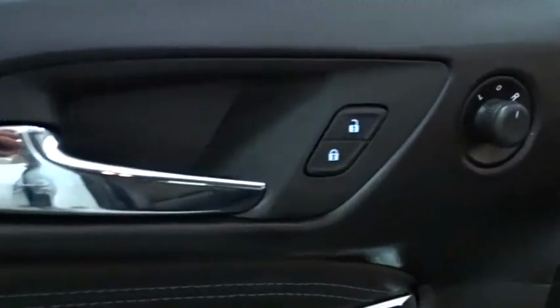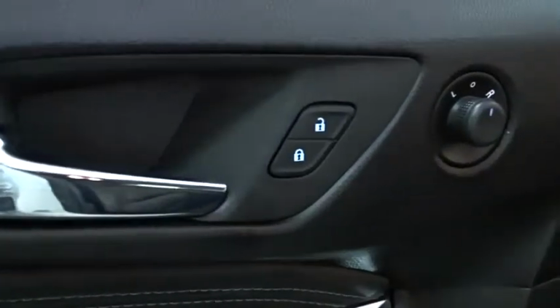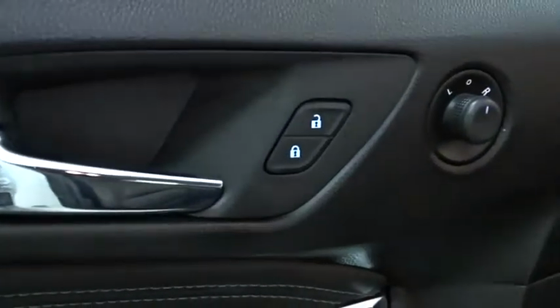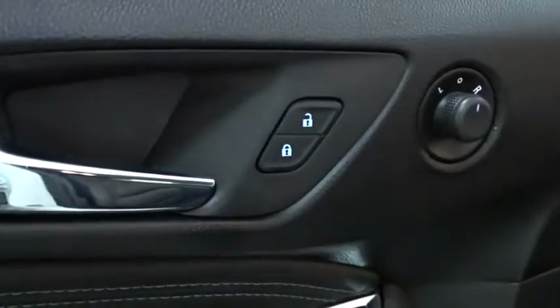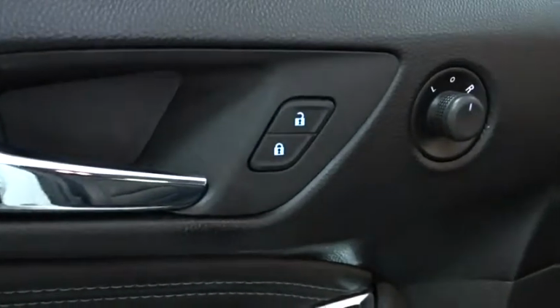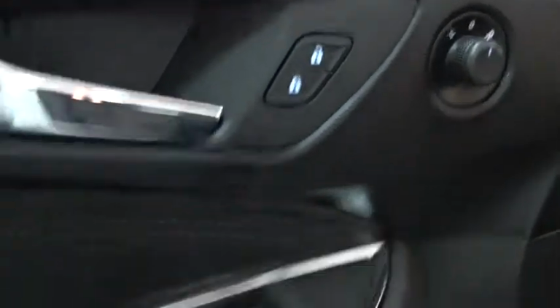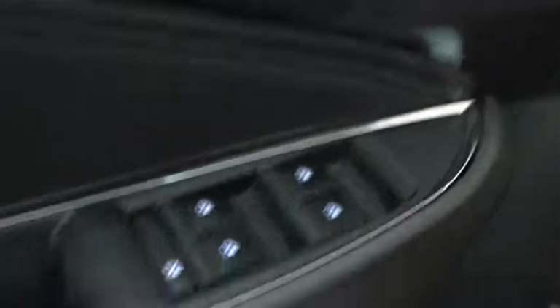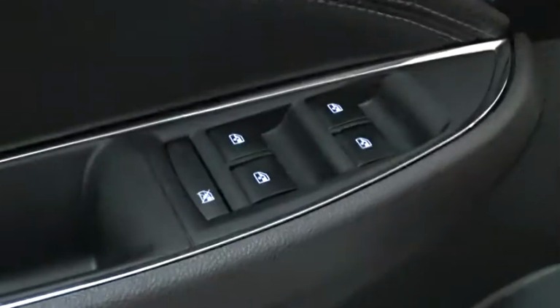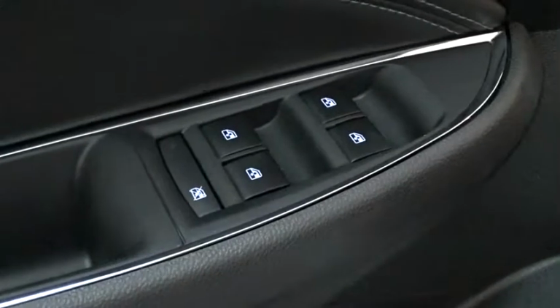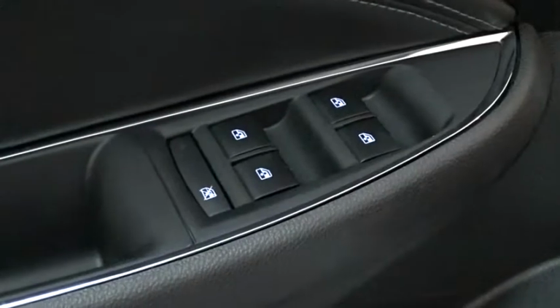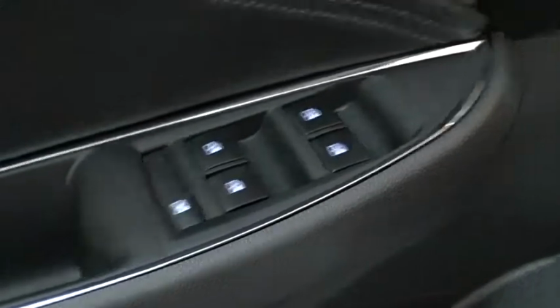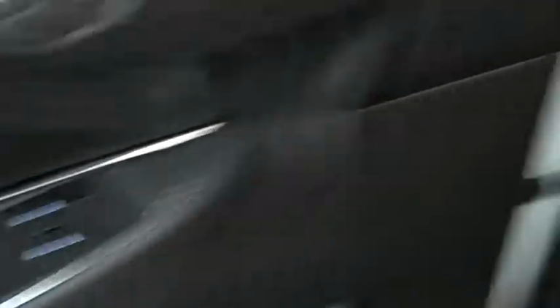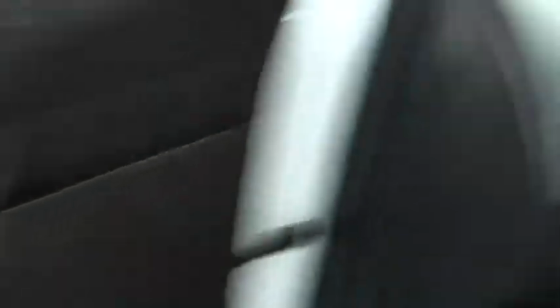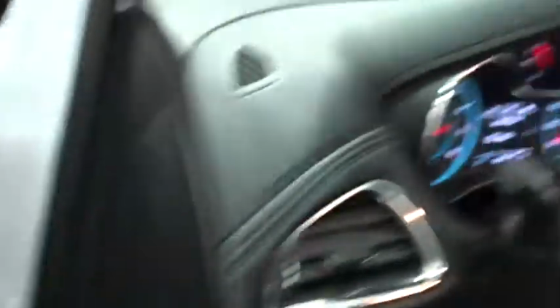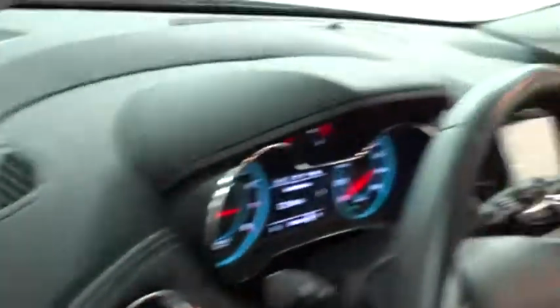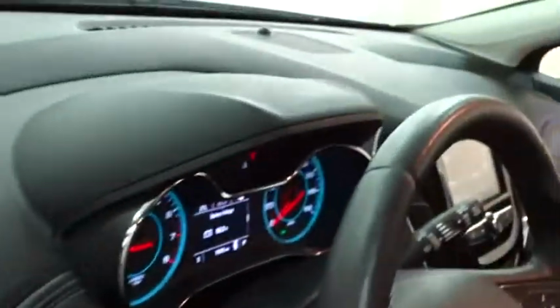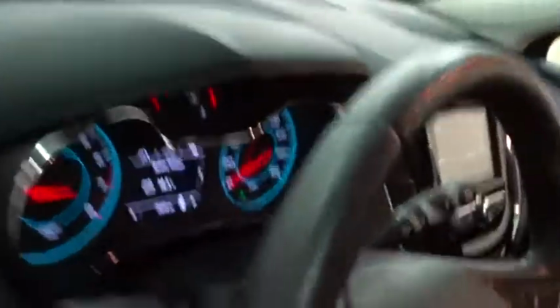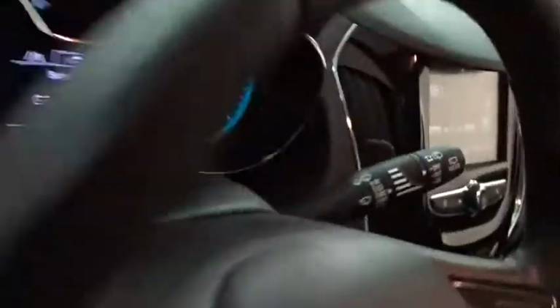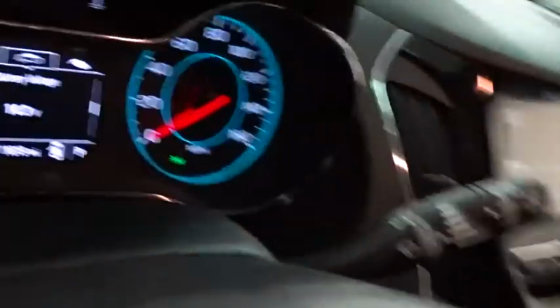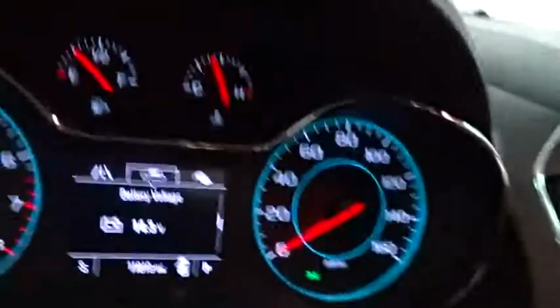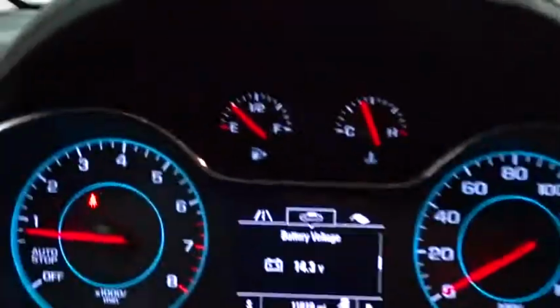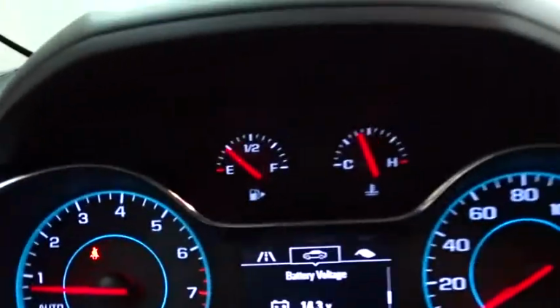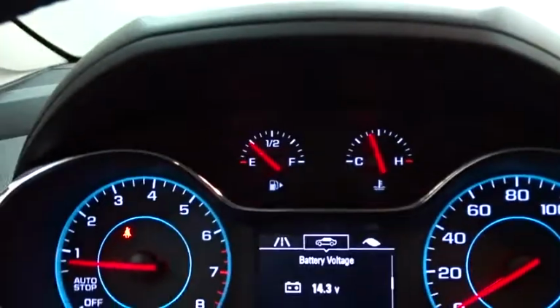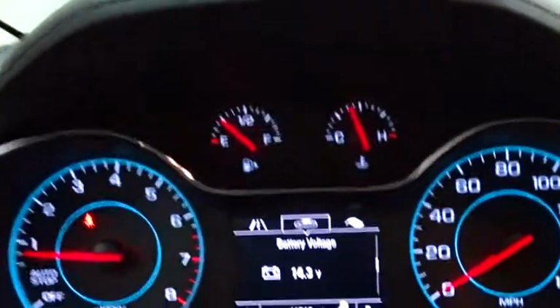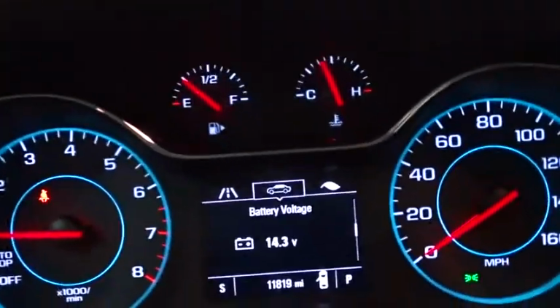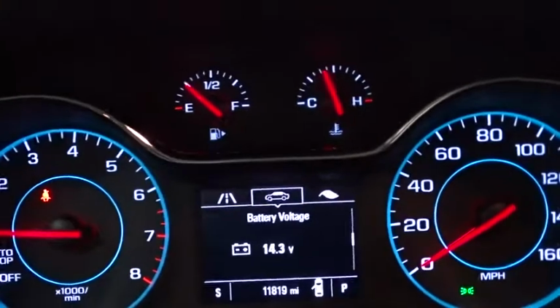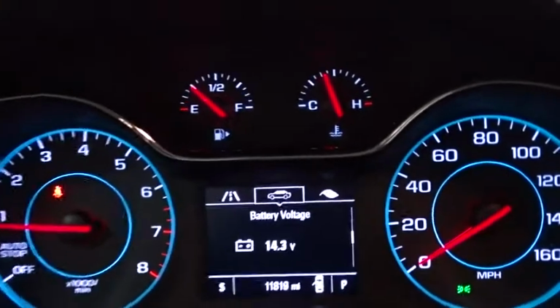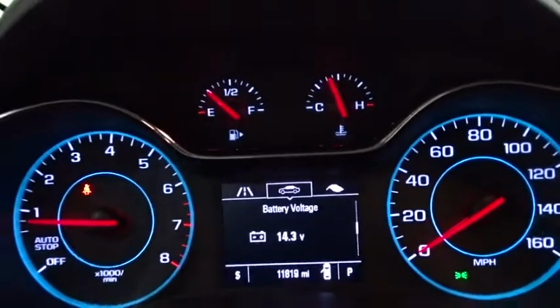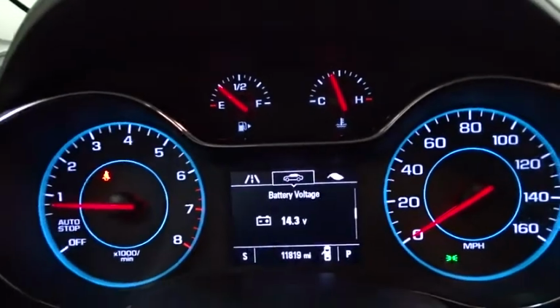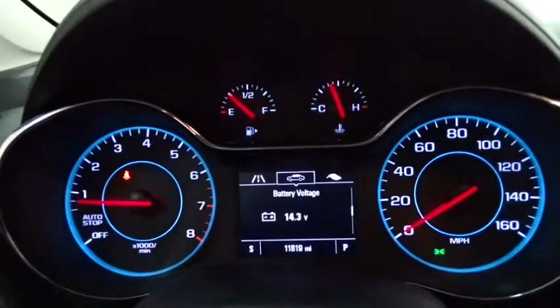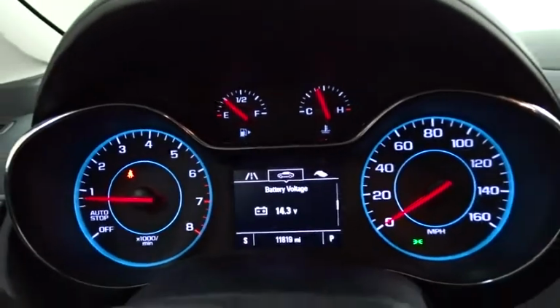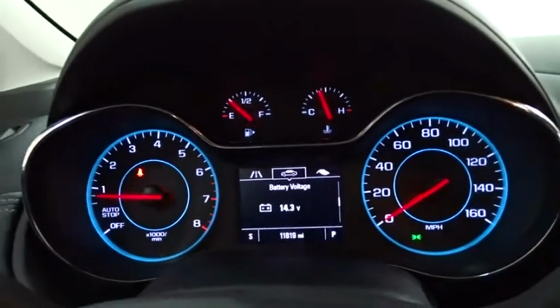Keyless start, cruise control, floor mats, four-wheel disc brakes, aluminum wheels, AM FM stereo radio, rear defrost, front-wheel drive.